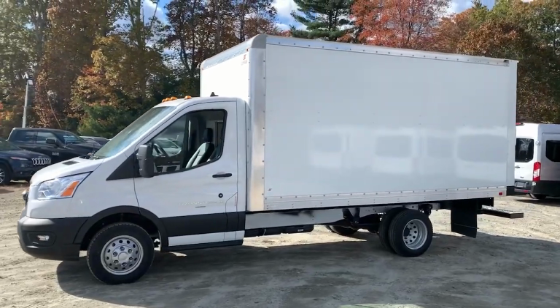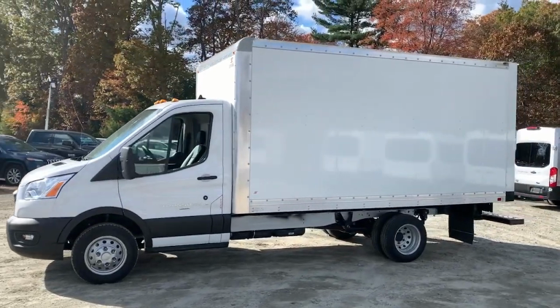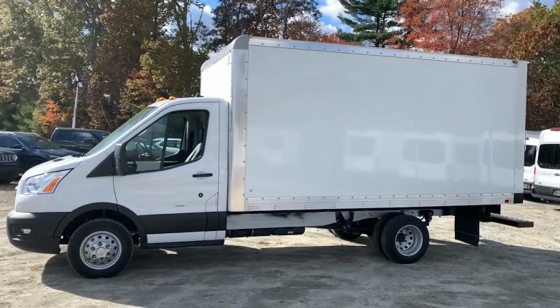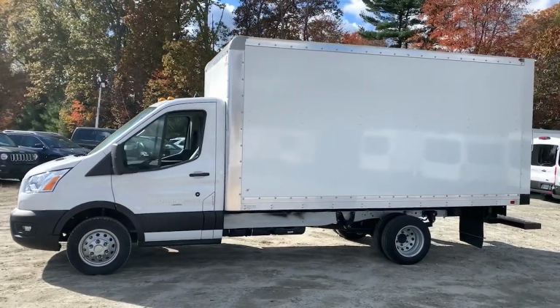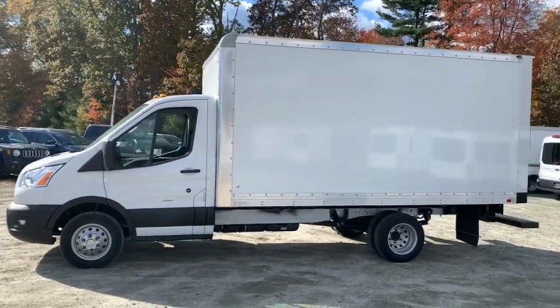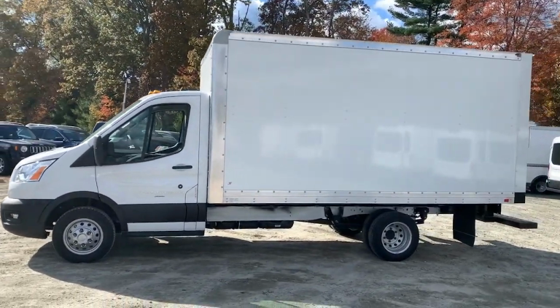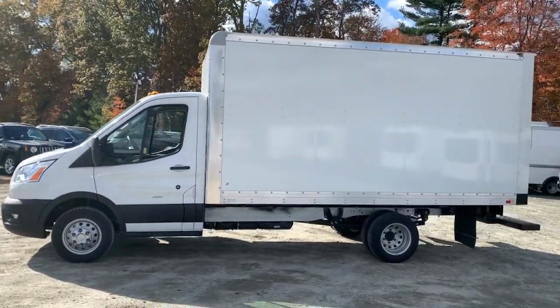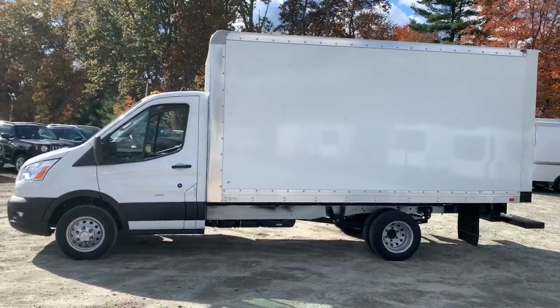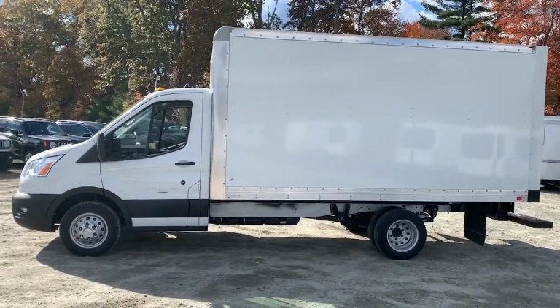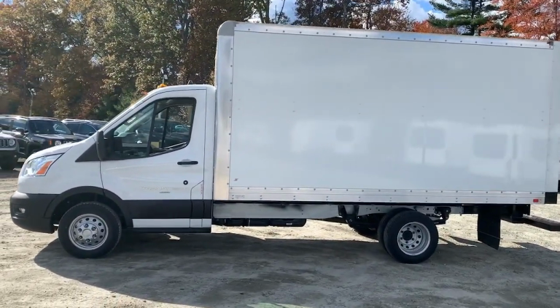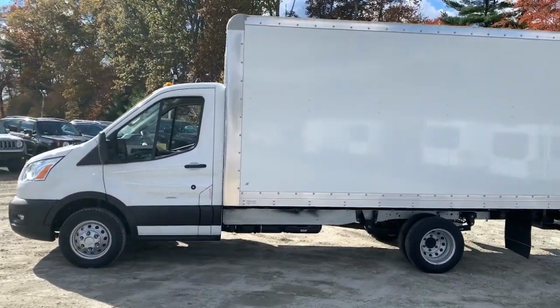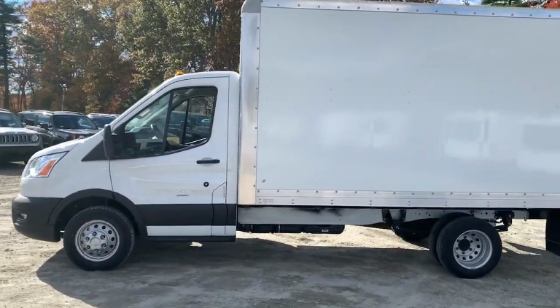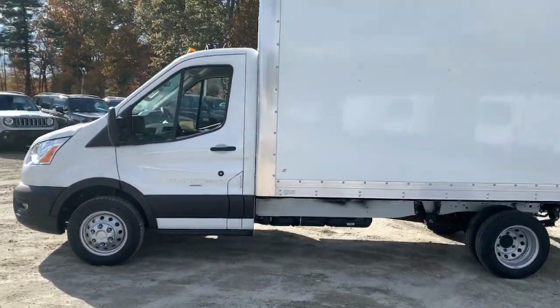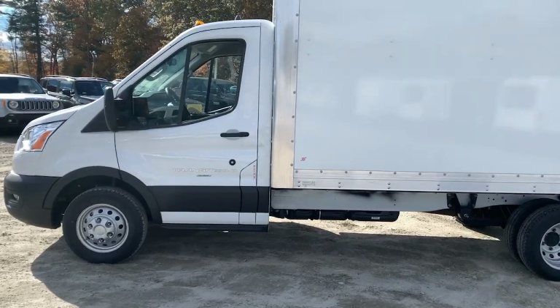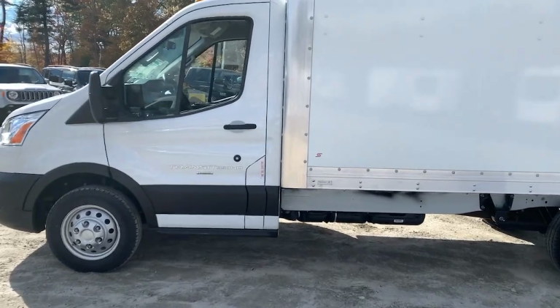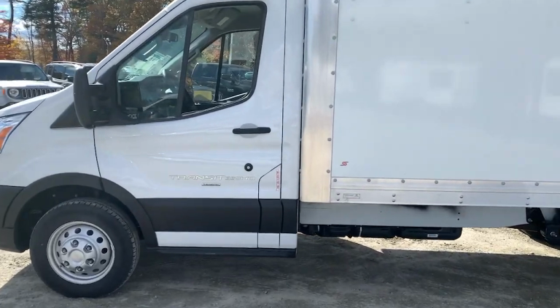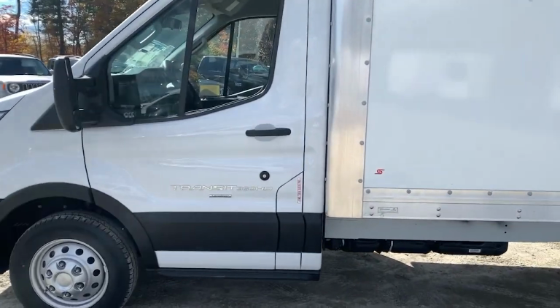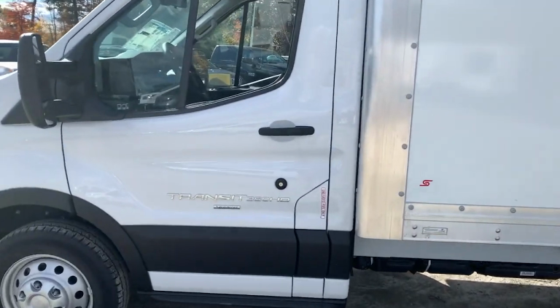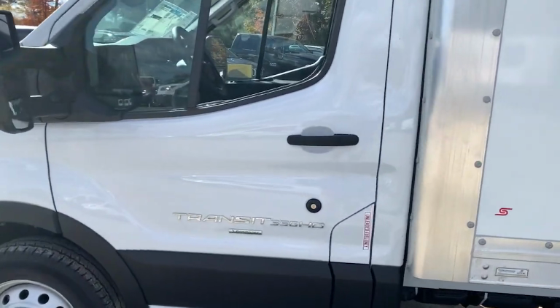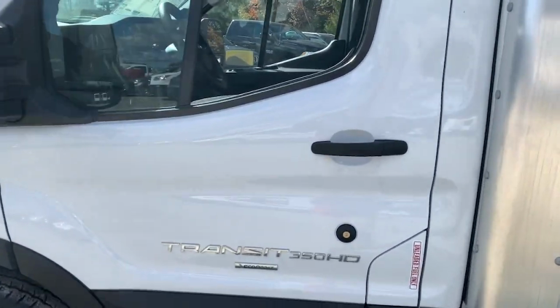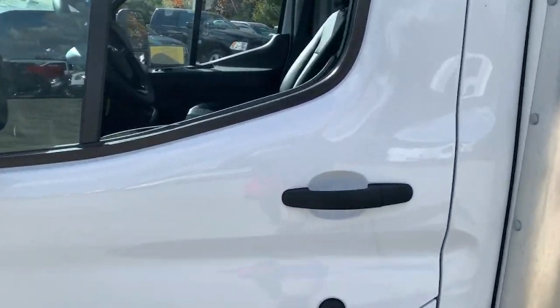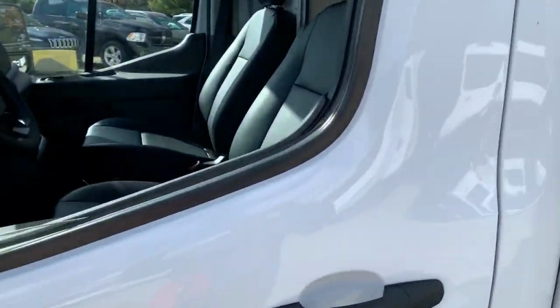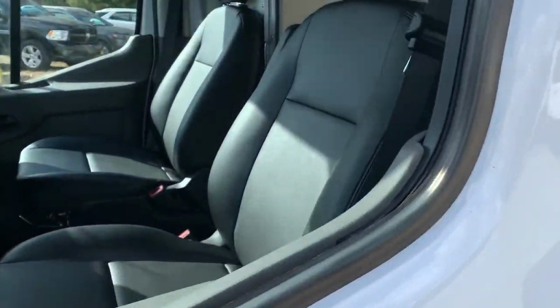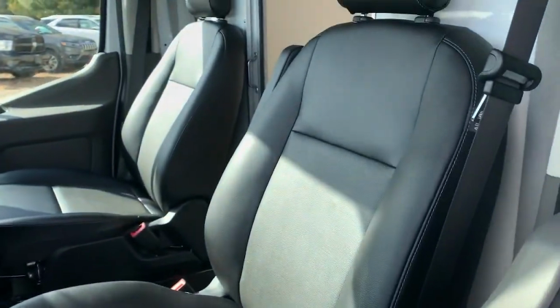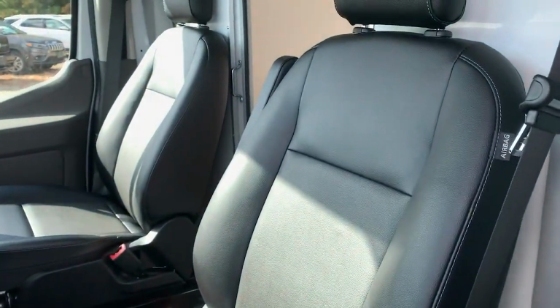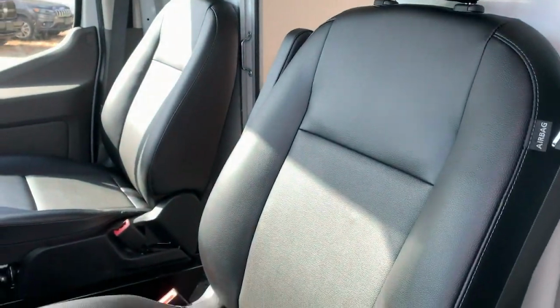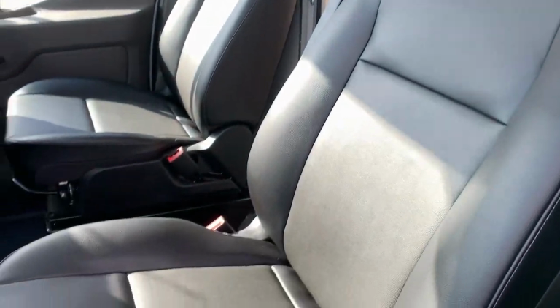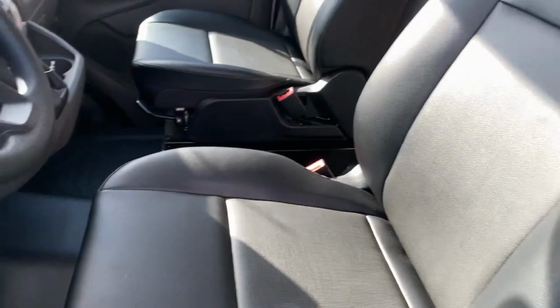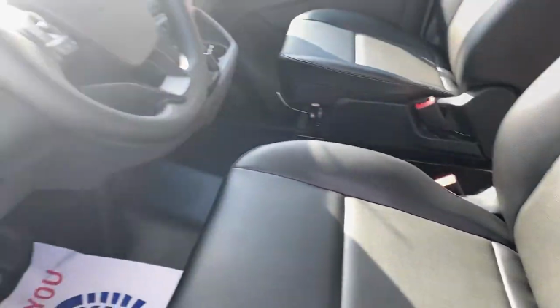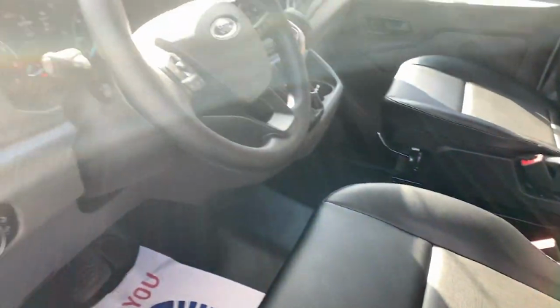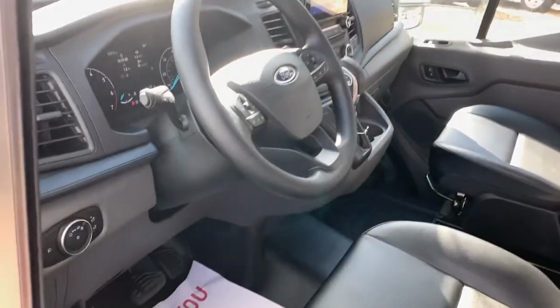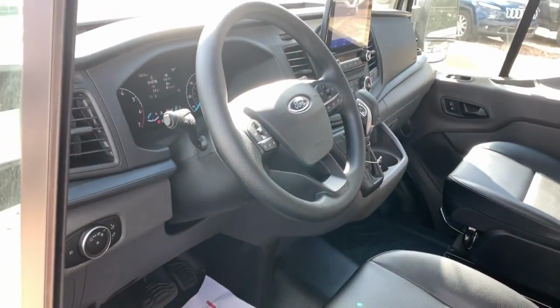Whether you're looking for a family hauler, custom conversion van, or commuter shuttle, this flexible wagon has the modern safety features, stability, comfort, and convenience features to do the job right.